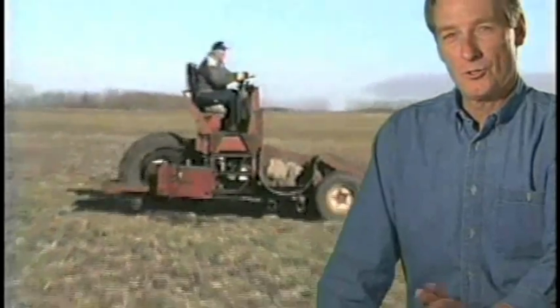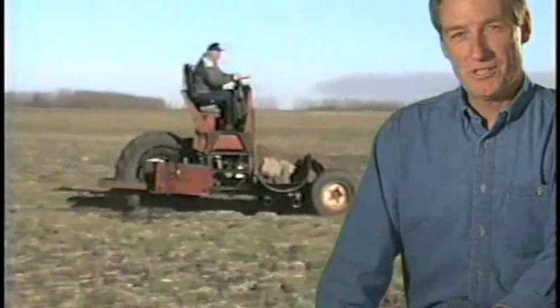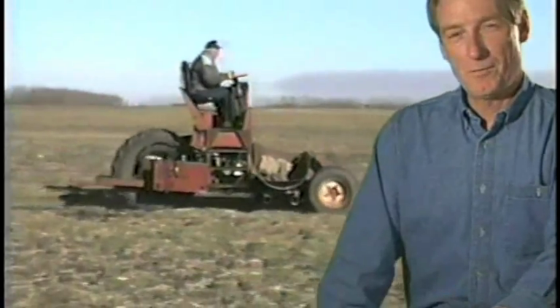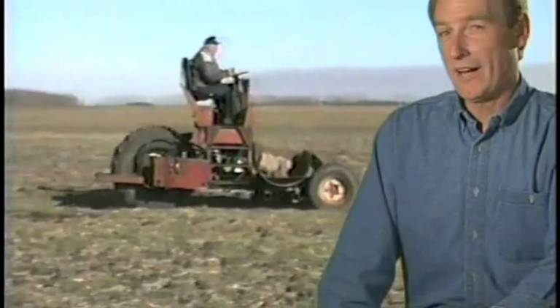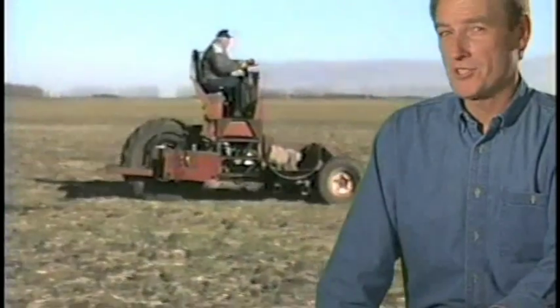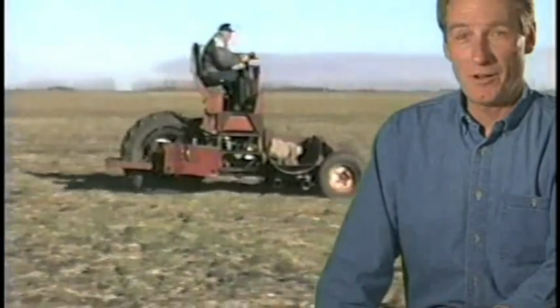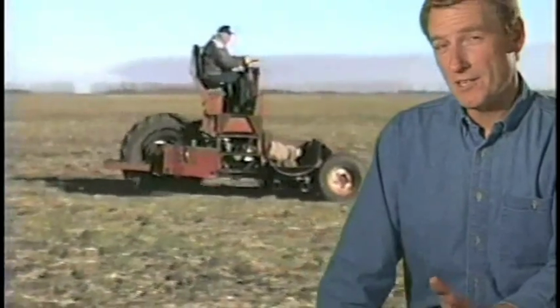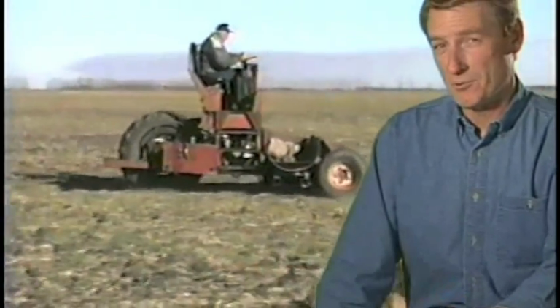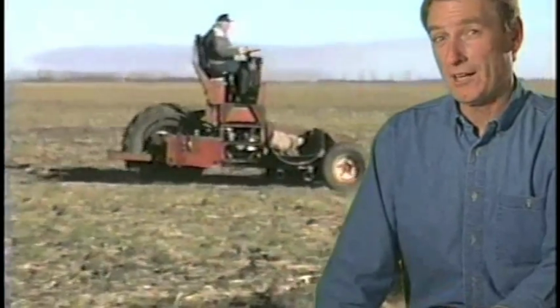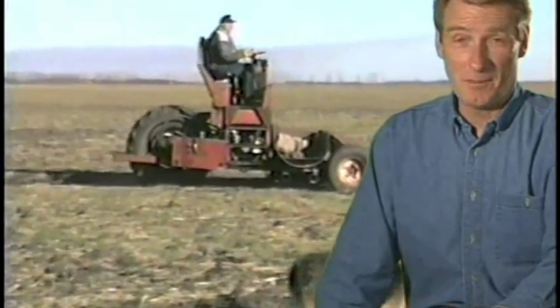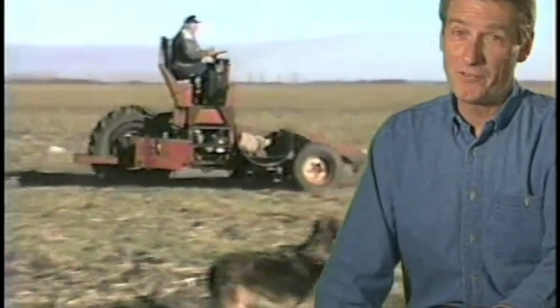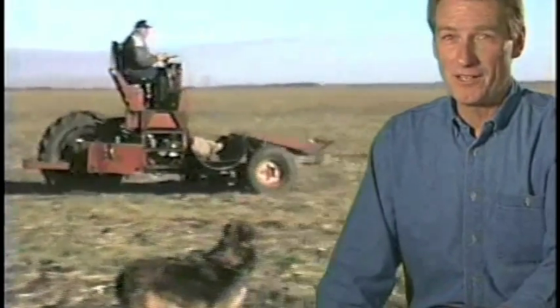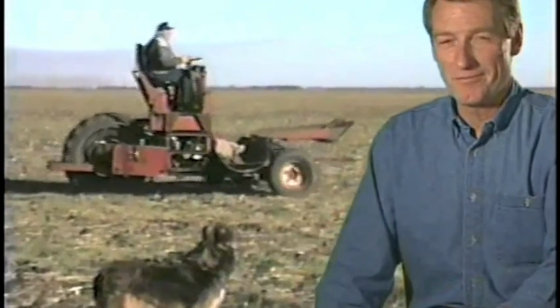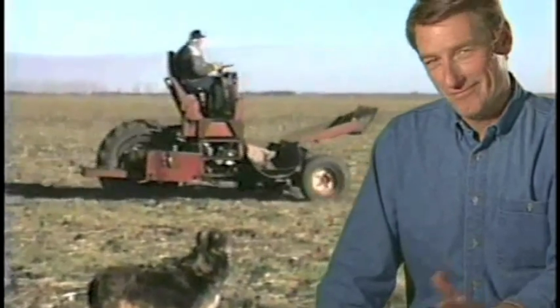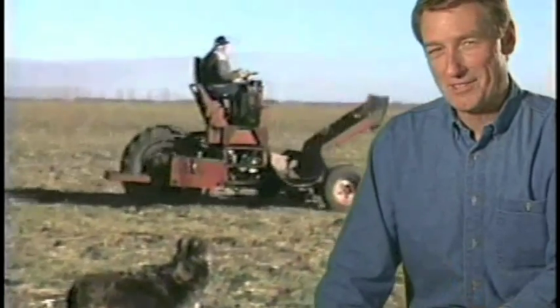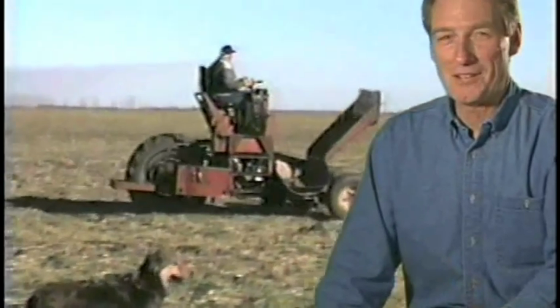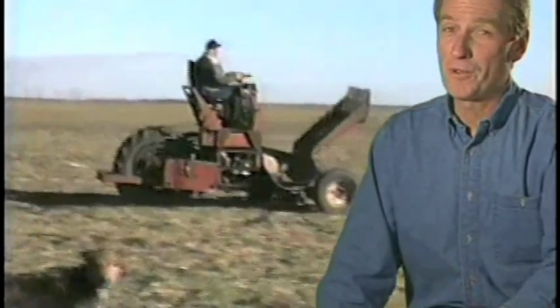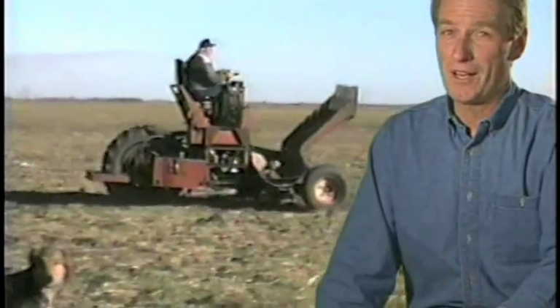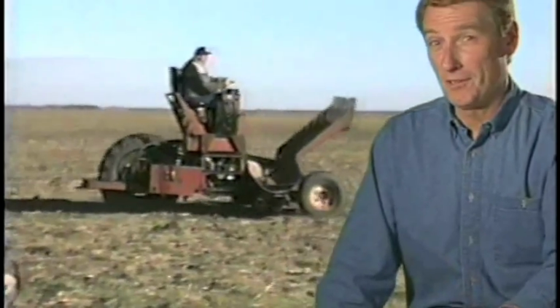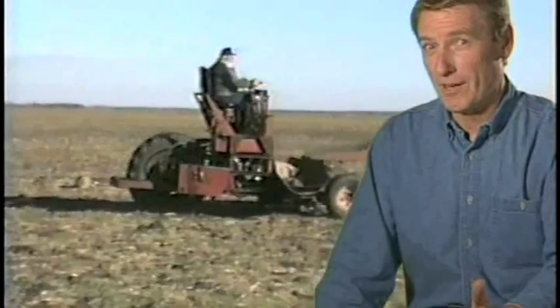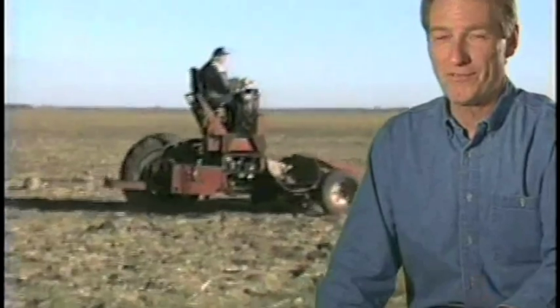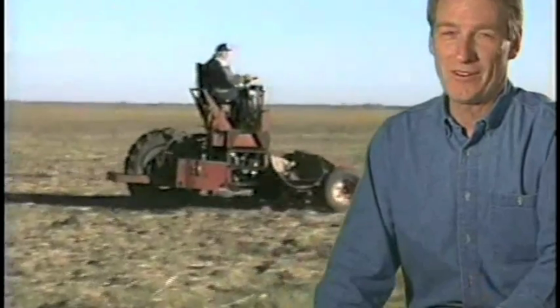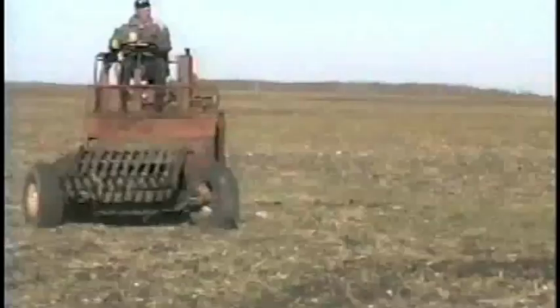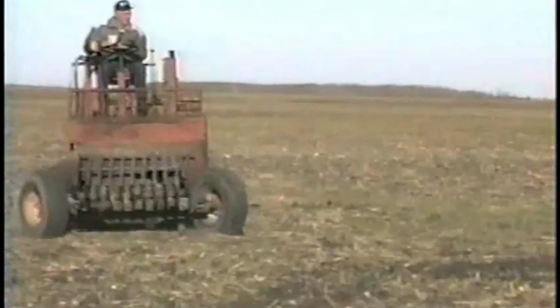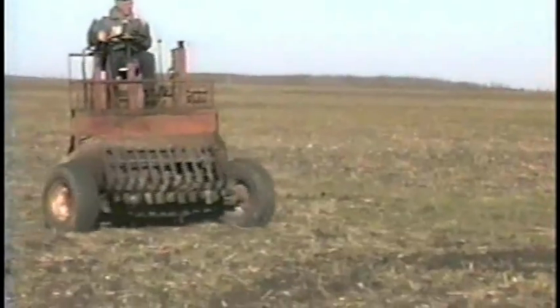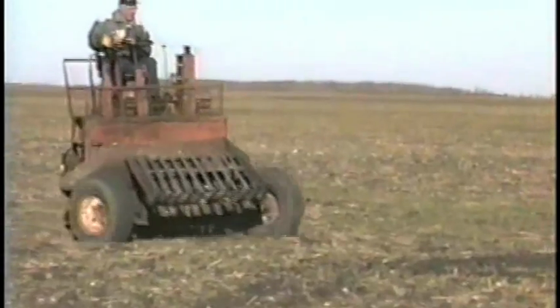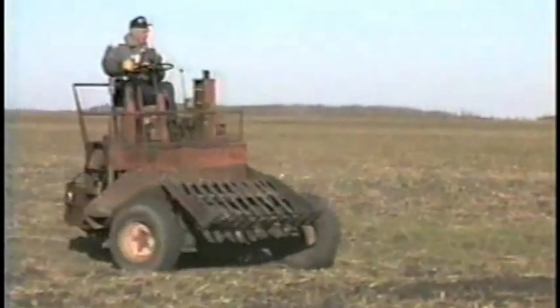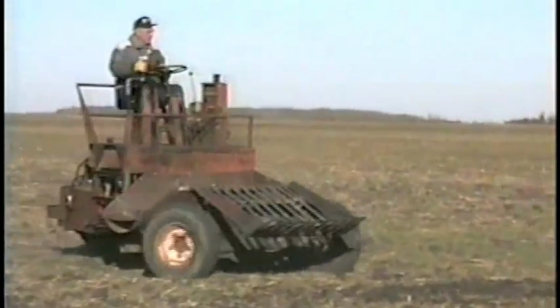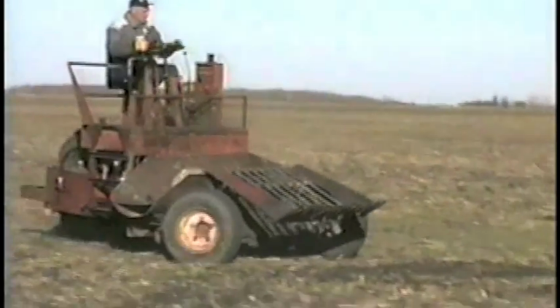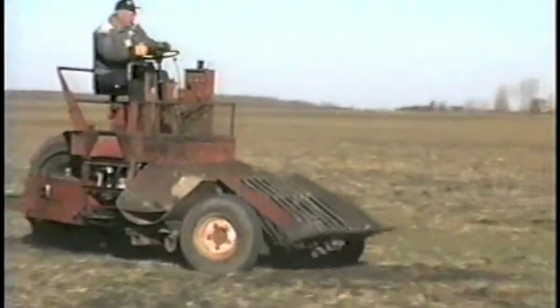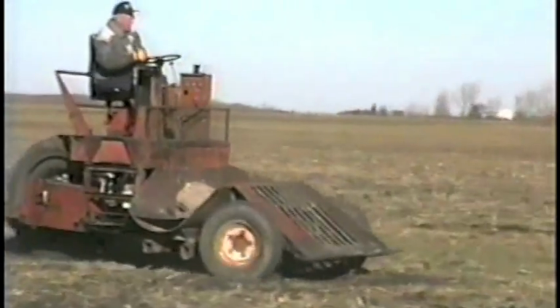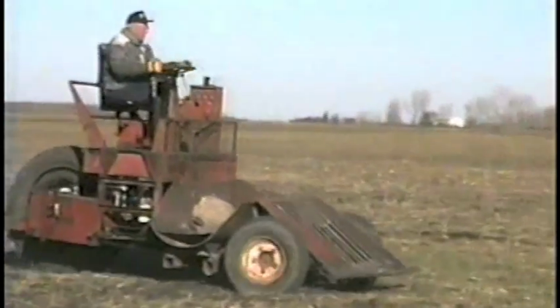Jewell says the picker handles just about any size rock except a leverite. That's the kind so big you have to leave it right where you found it. We think you've got a nifty machine there, Wayne.